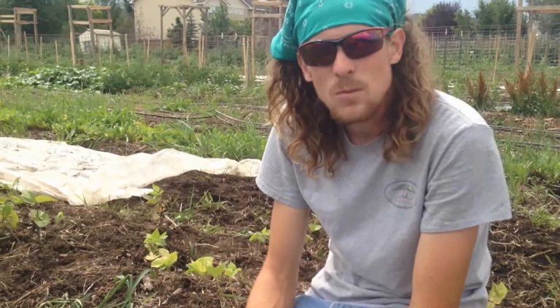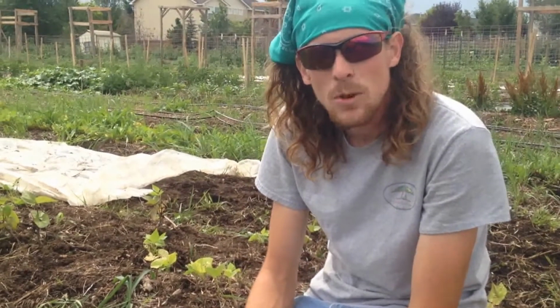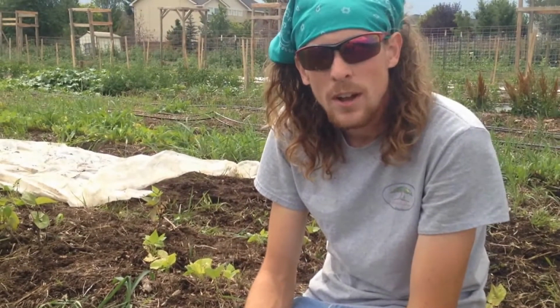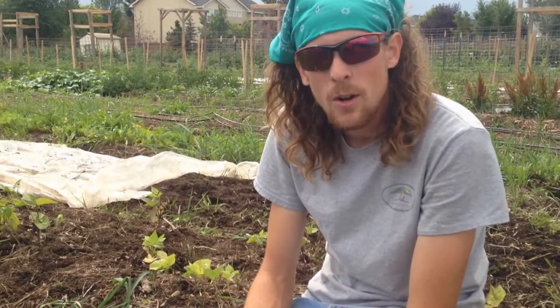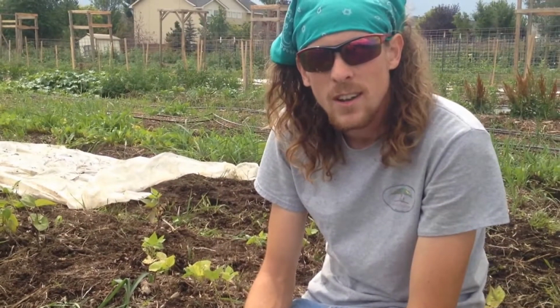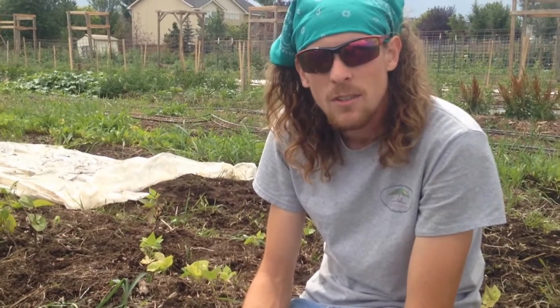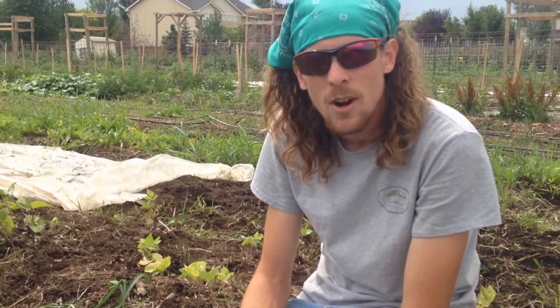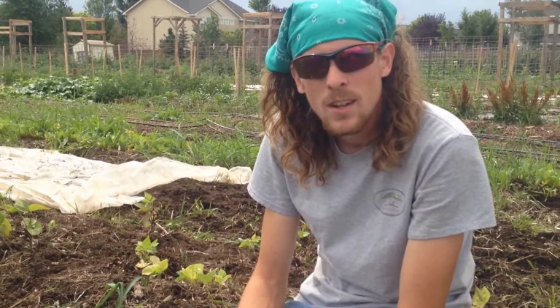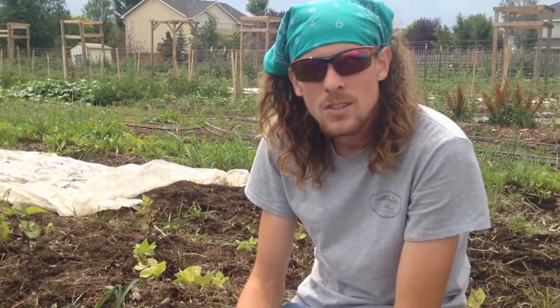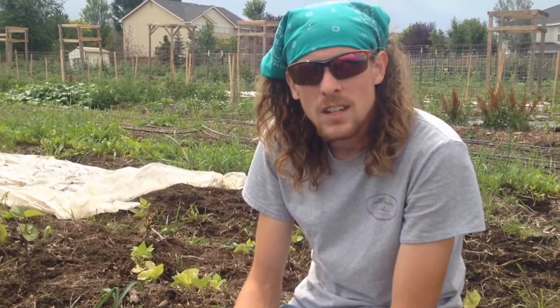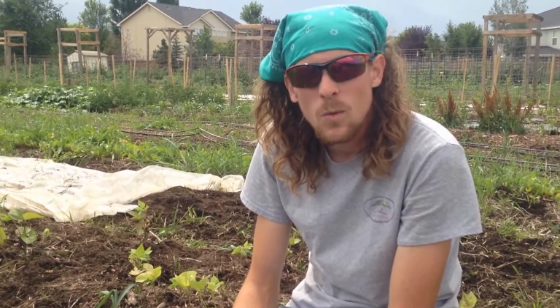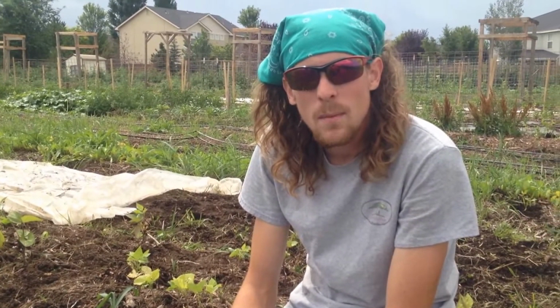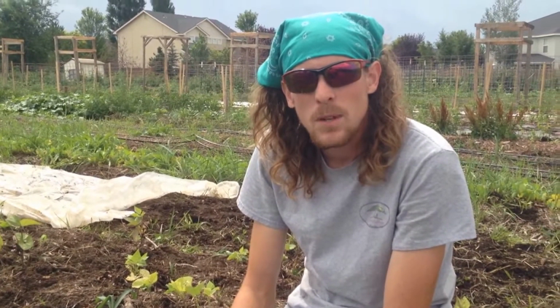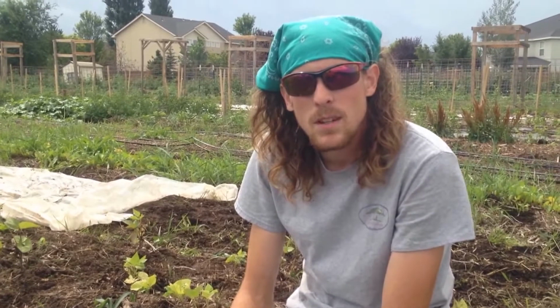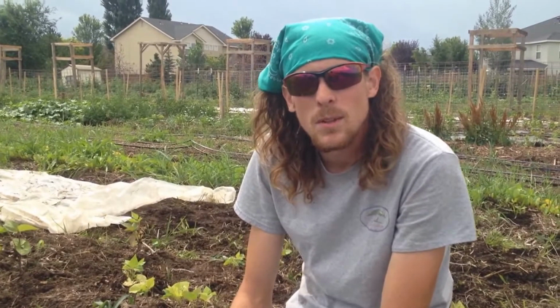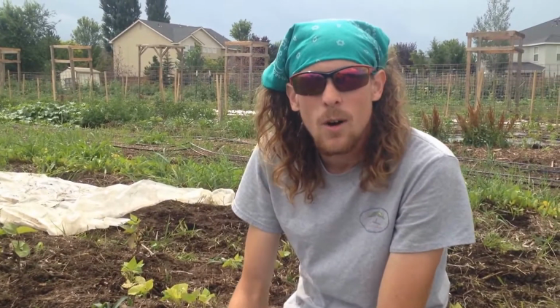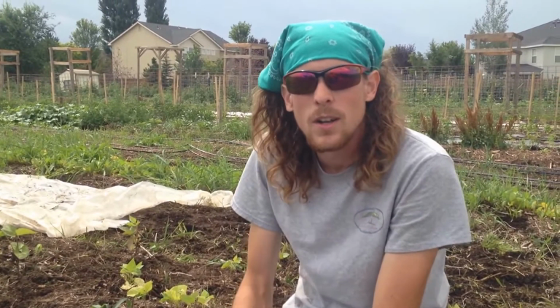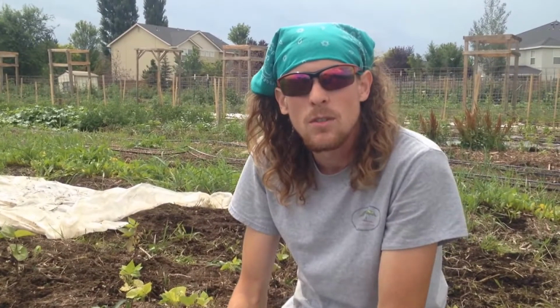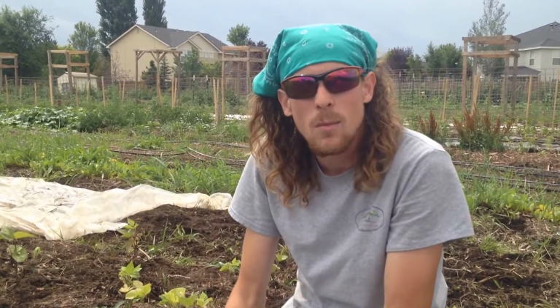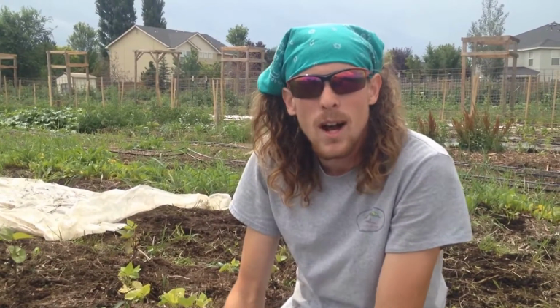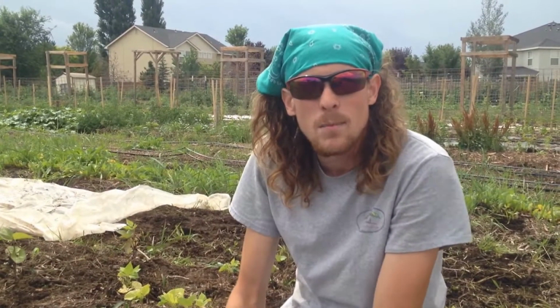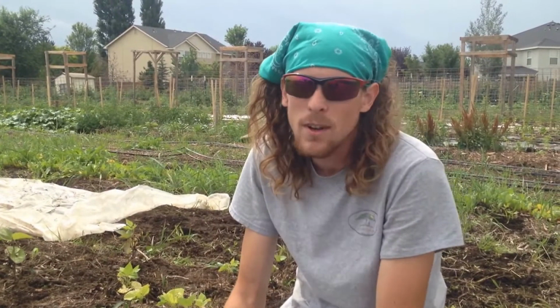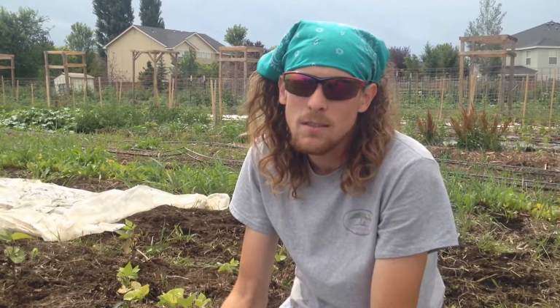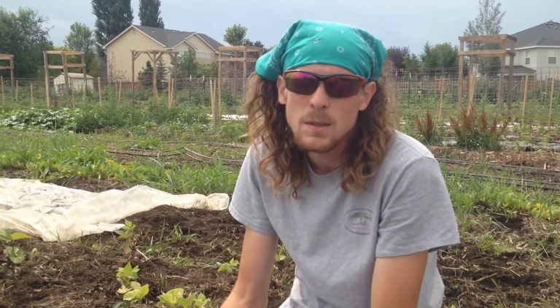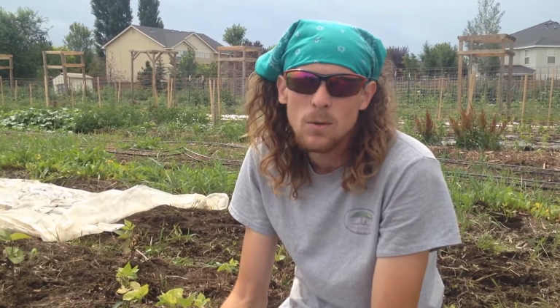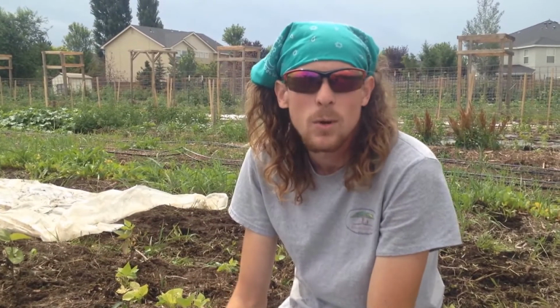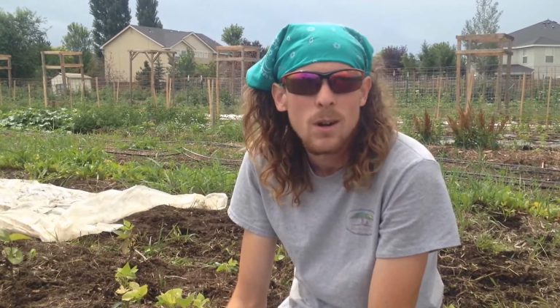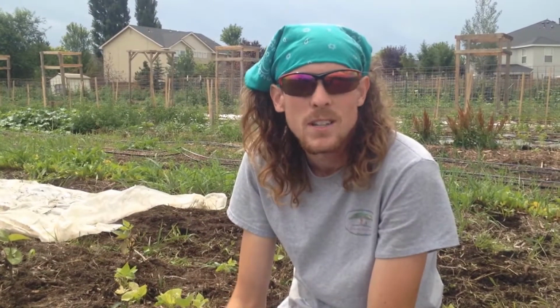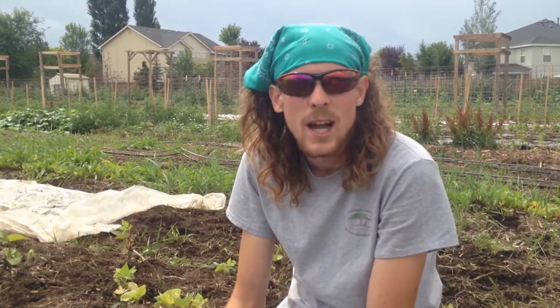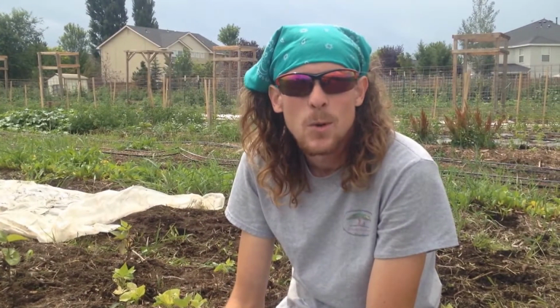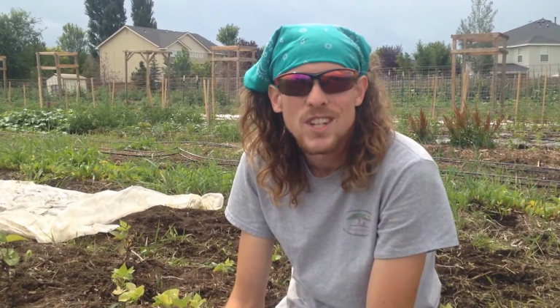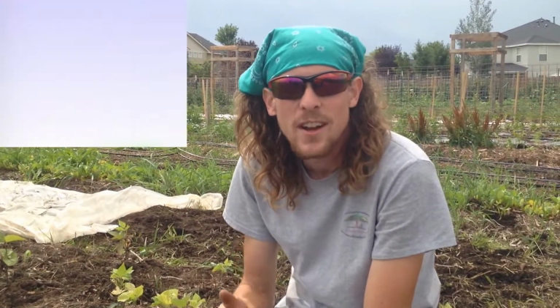That's what we're doing out here at Ohana No-Till Farm. Check us out on the web at www.ohananotillfarm.com. You can find us on Facebook, Twitter, and Instagram. We'll see you out there.